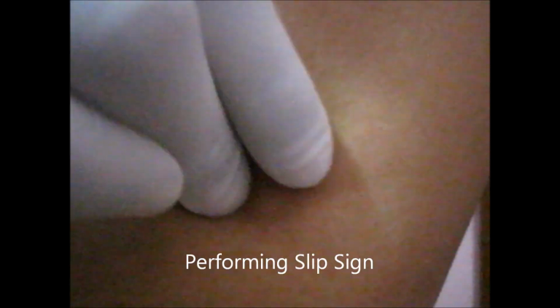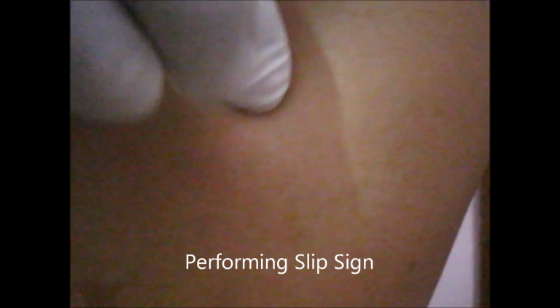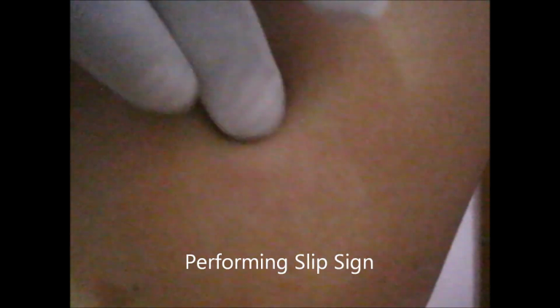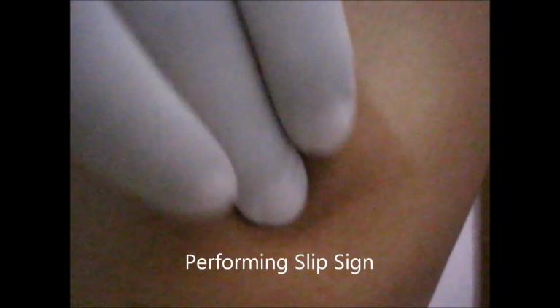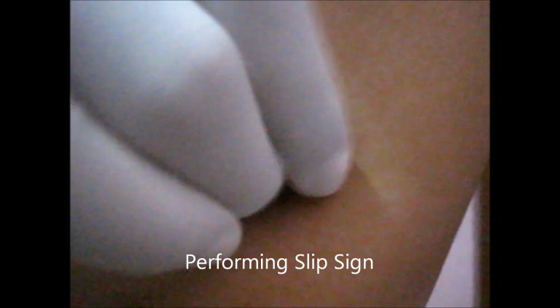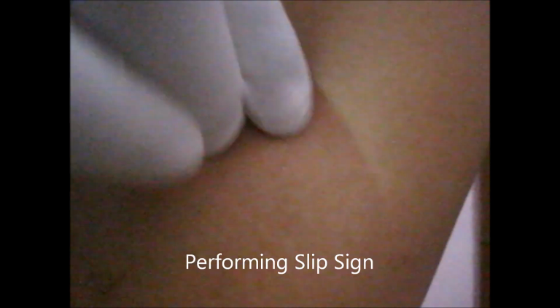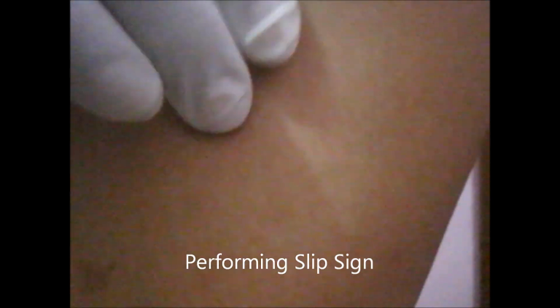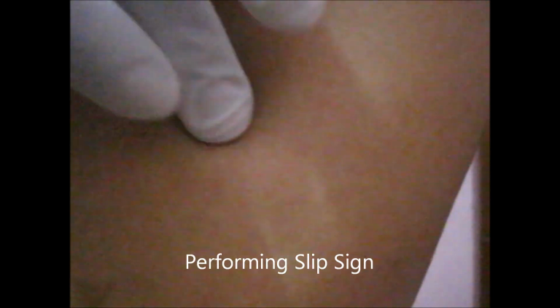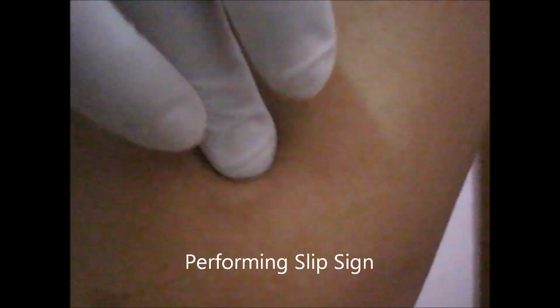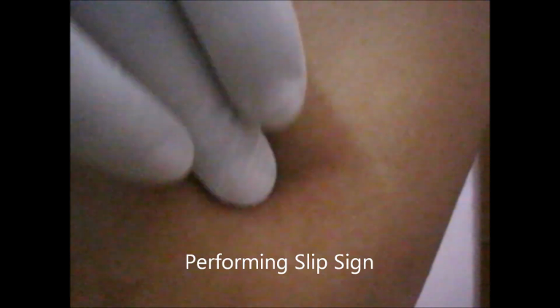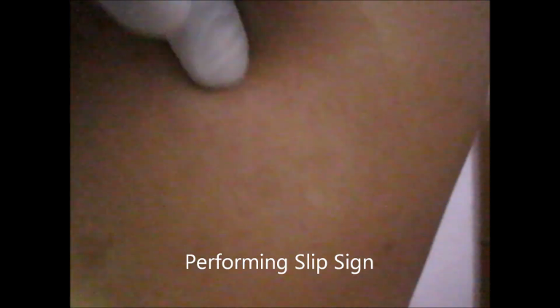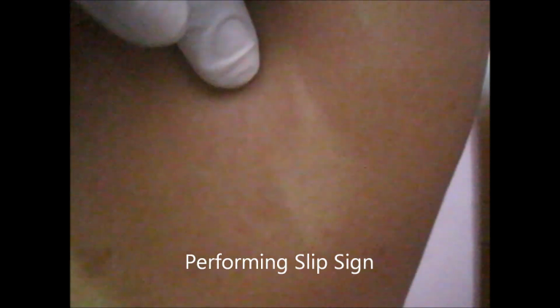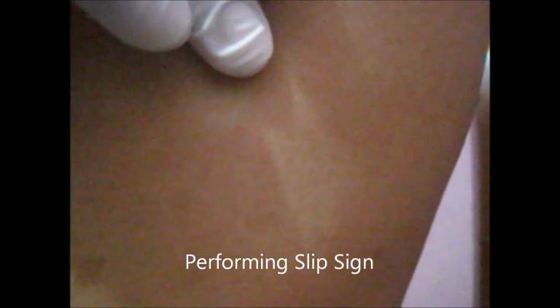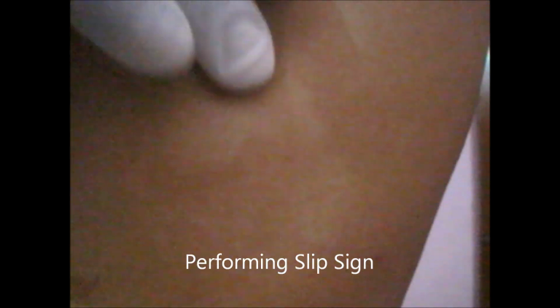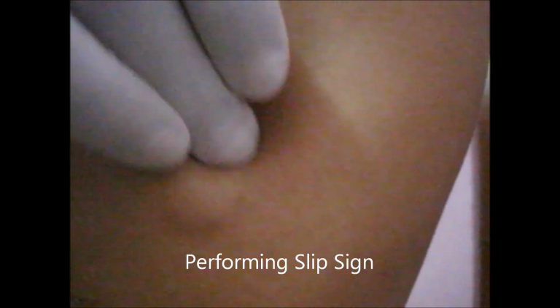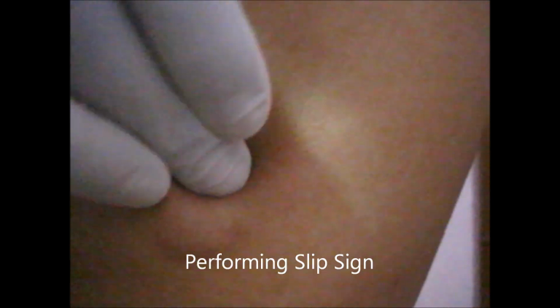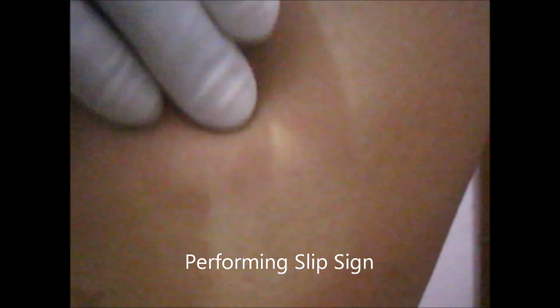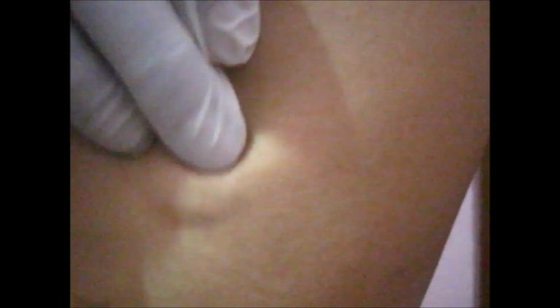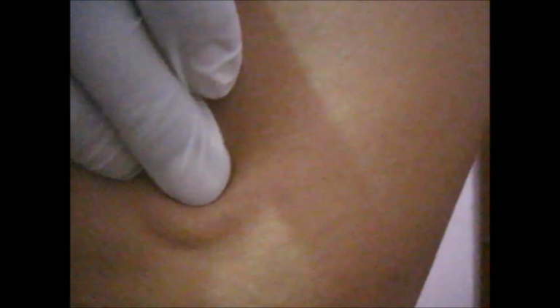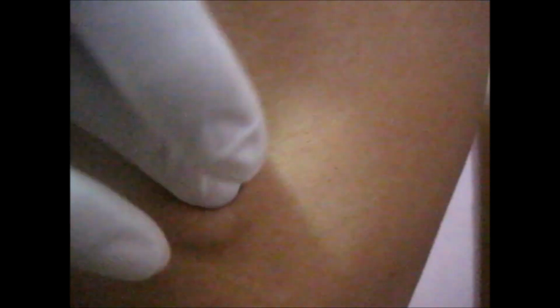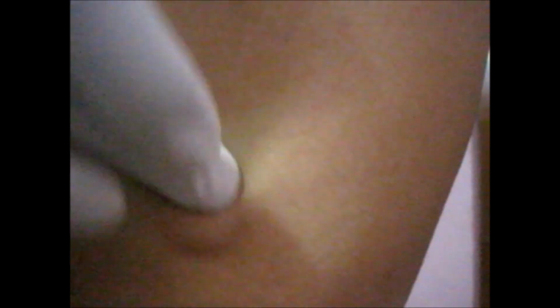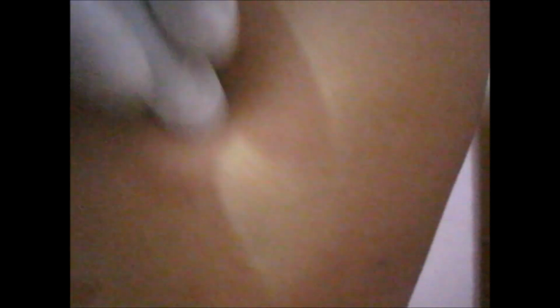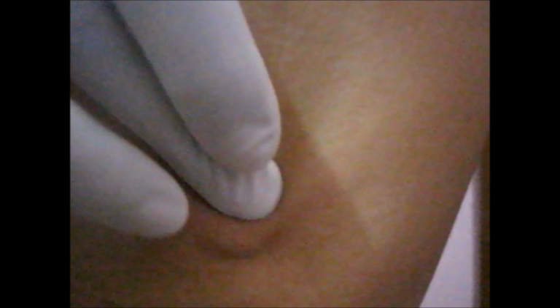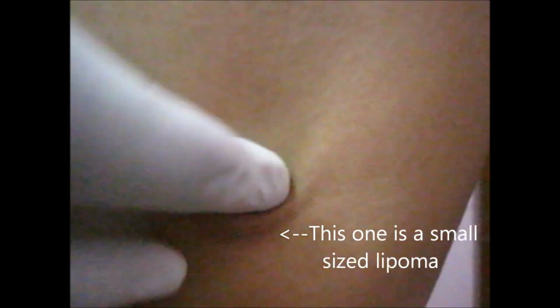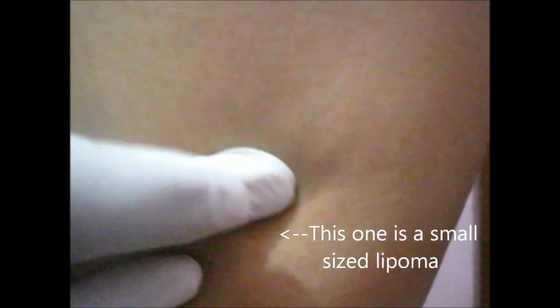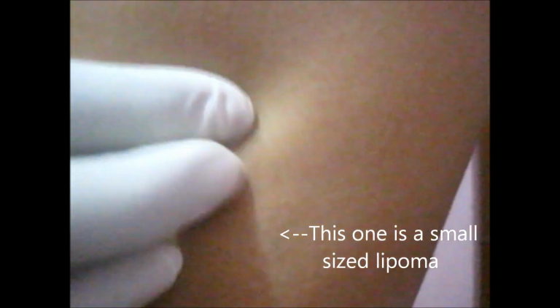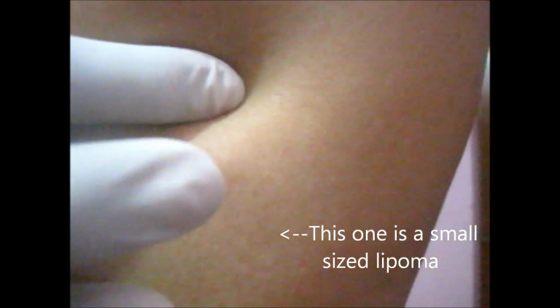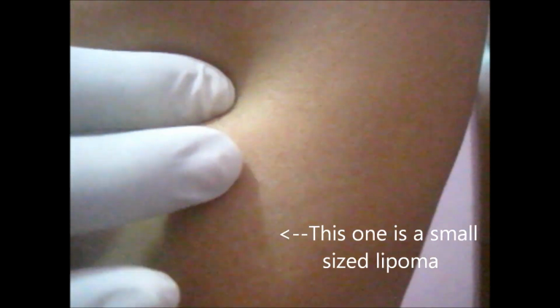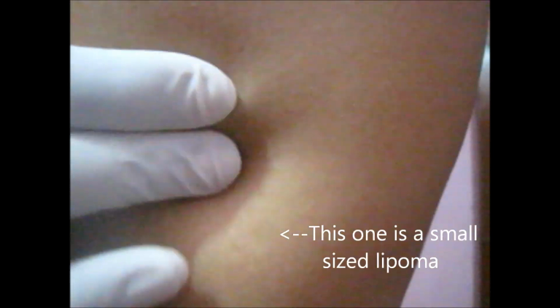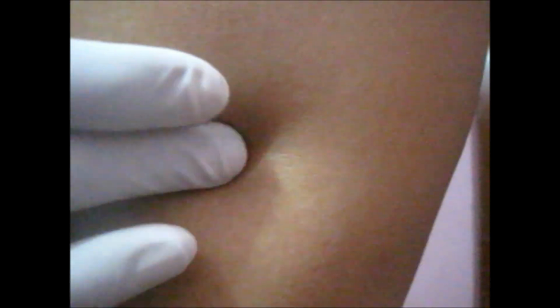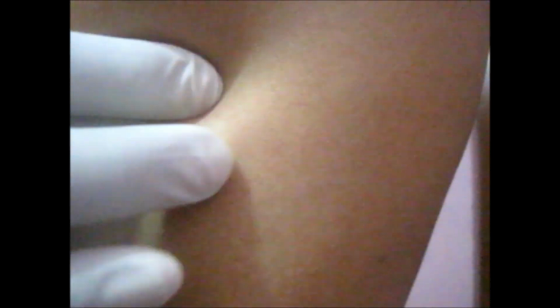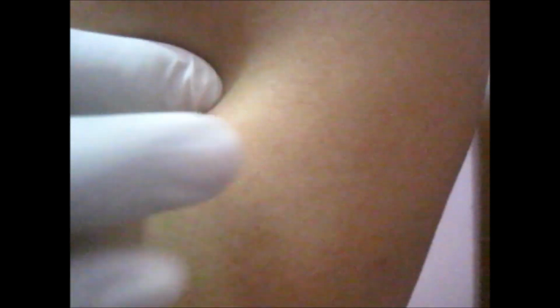The second type is the non-encapsulated type, also known as the diffuse variety of lipoma. And the third one is multiple lipoma.